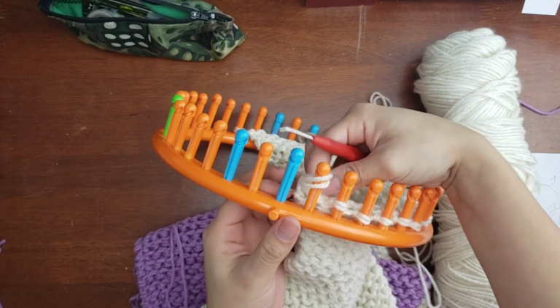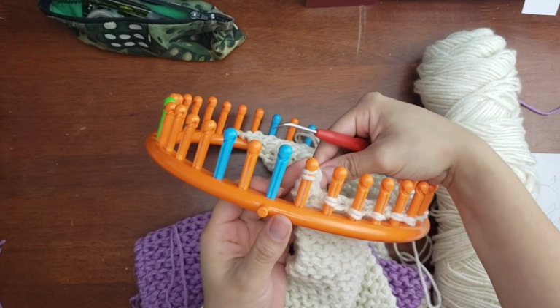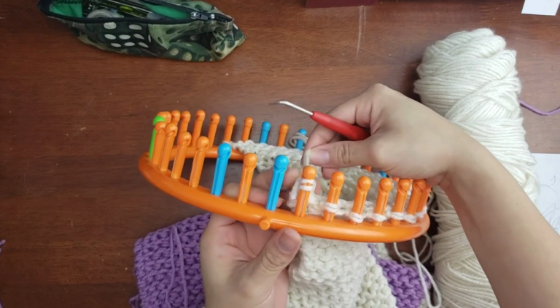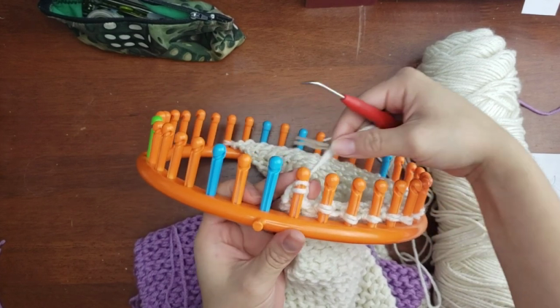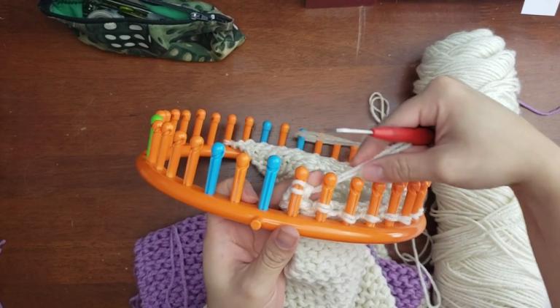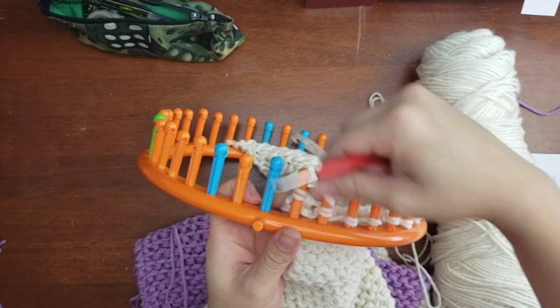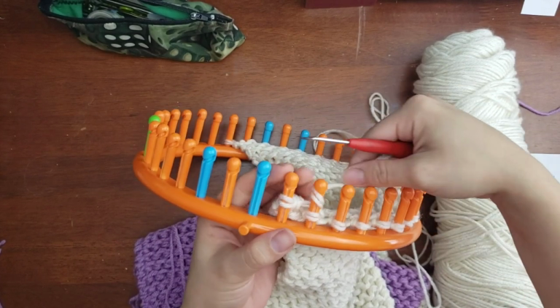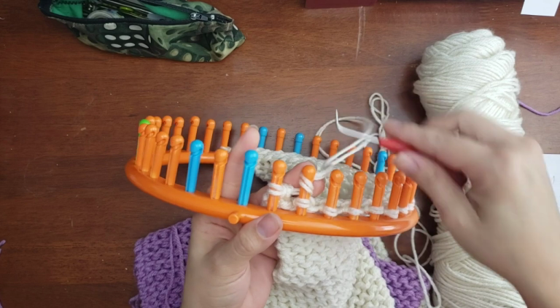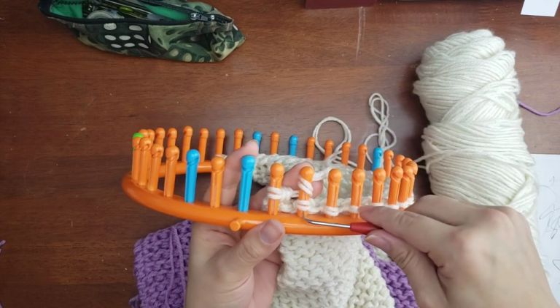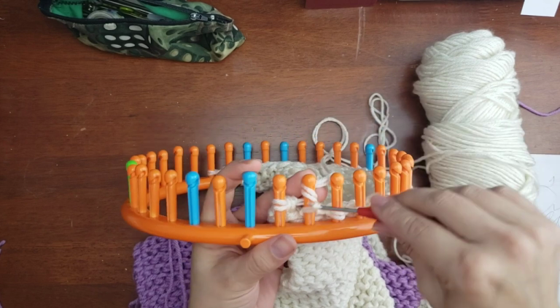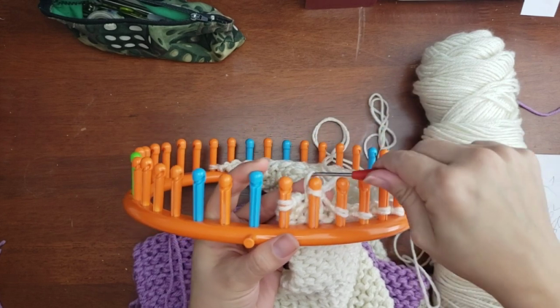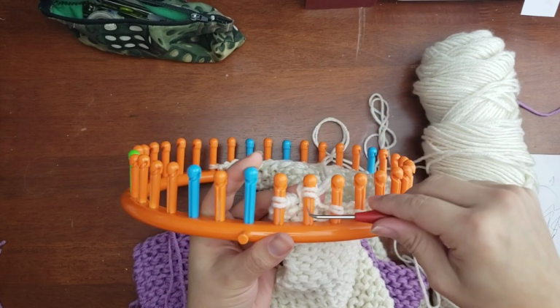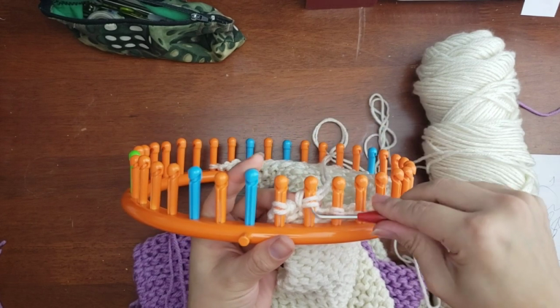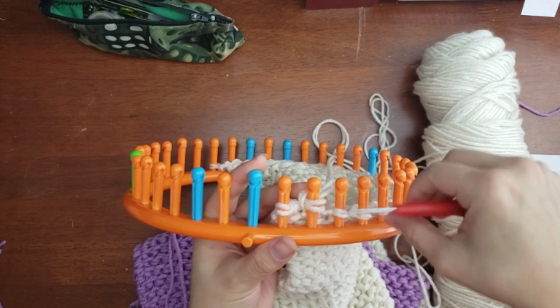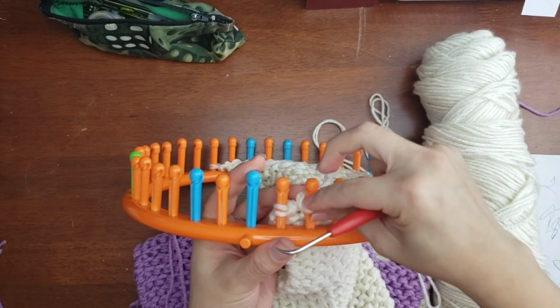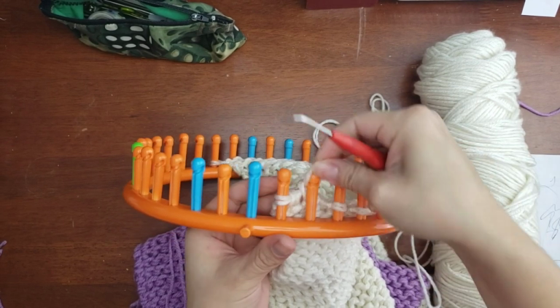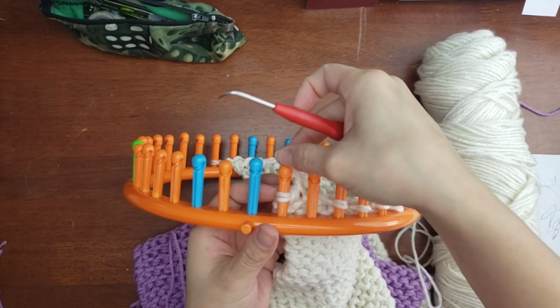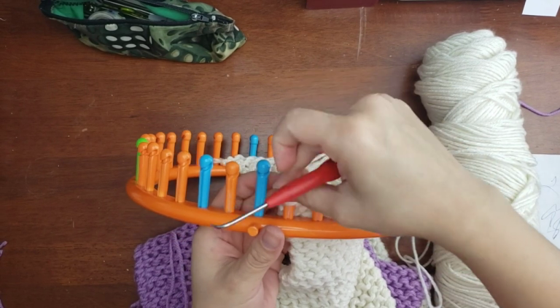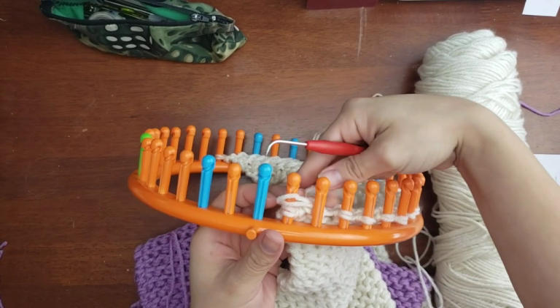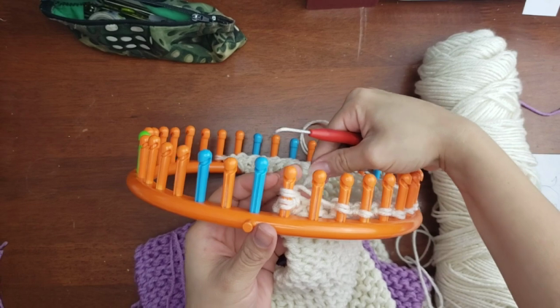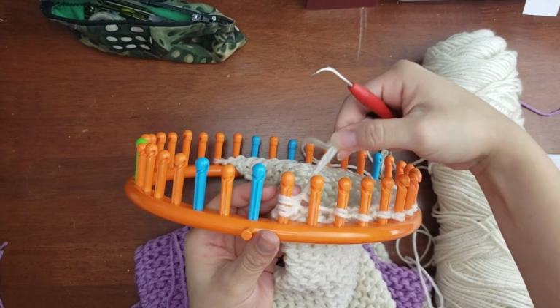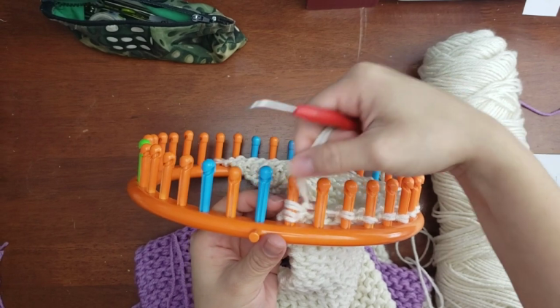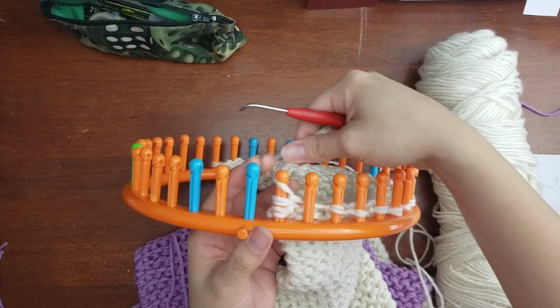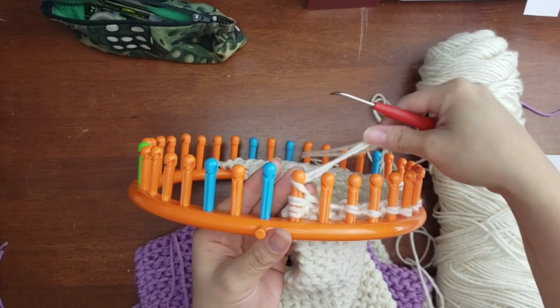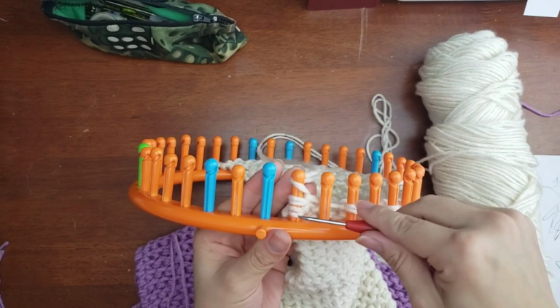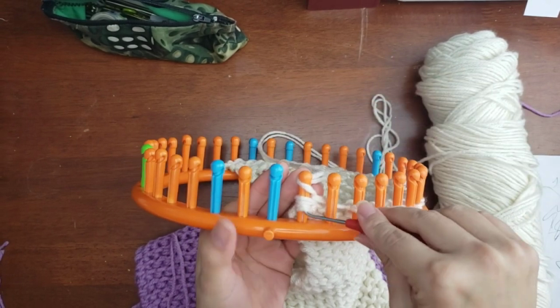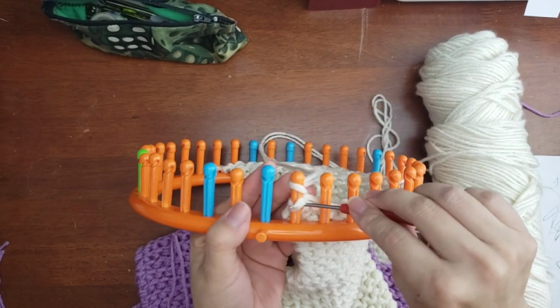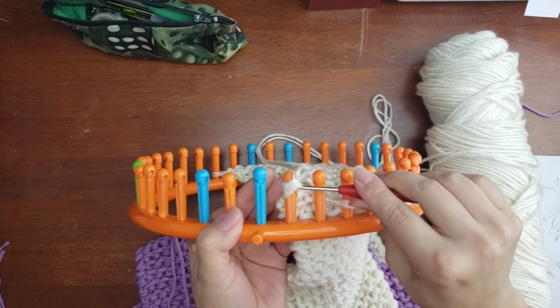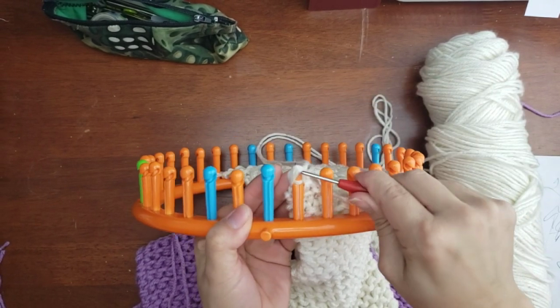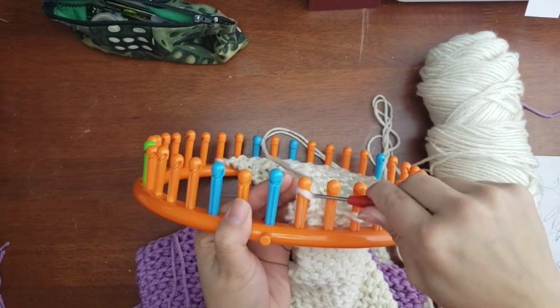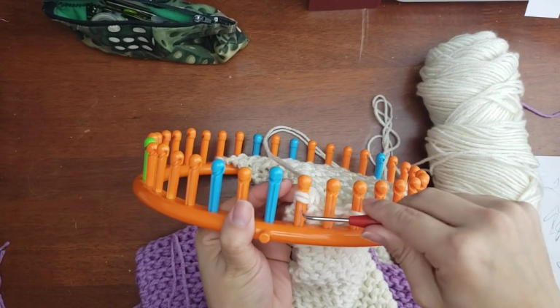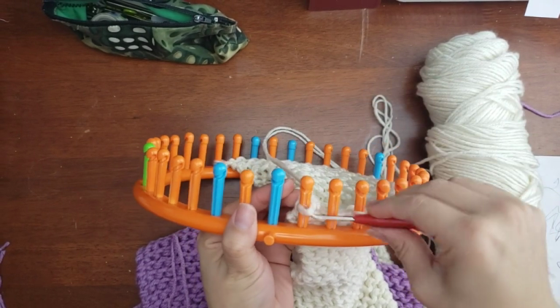Knit over, then move that peg loop up to the first peg. E-wrap and knit two over — that's our cast-off. Repeat that all the way across: move it over one, e-wrap the new second peg, pull that up into the previous peg, e-wrap, and pull two over.